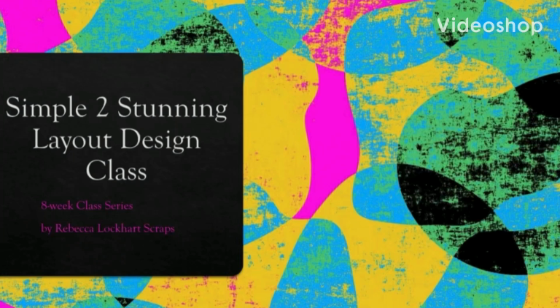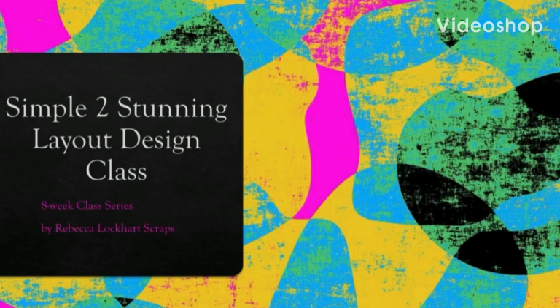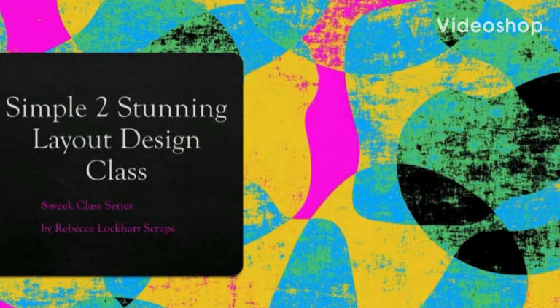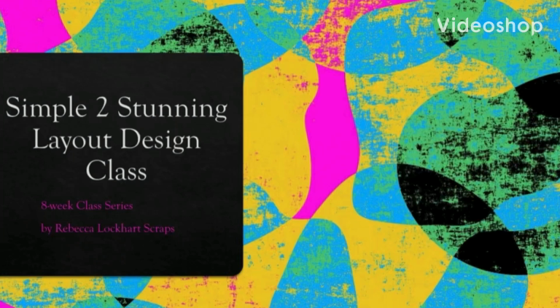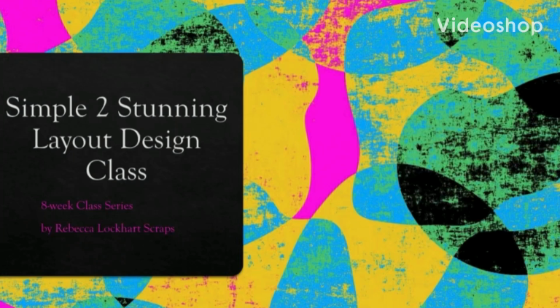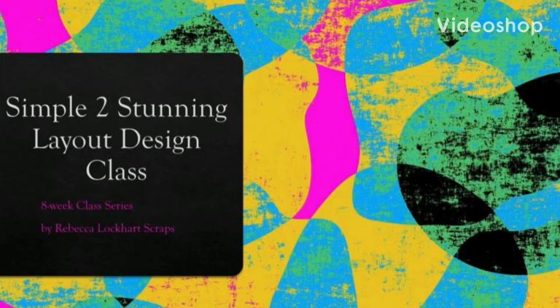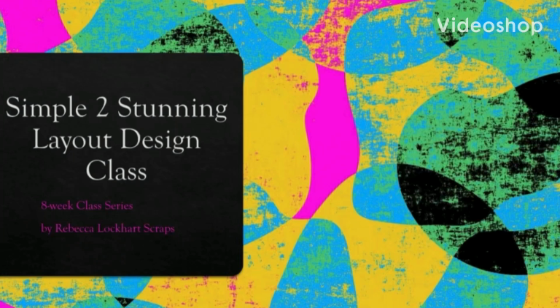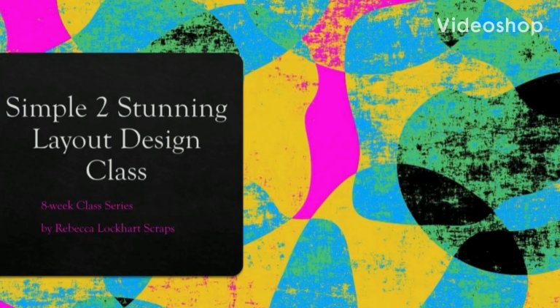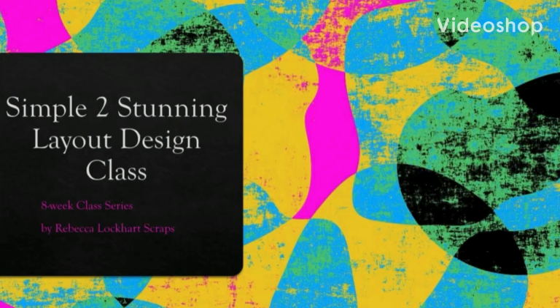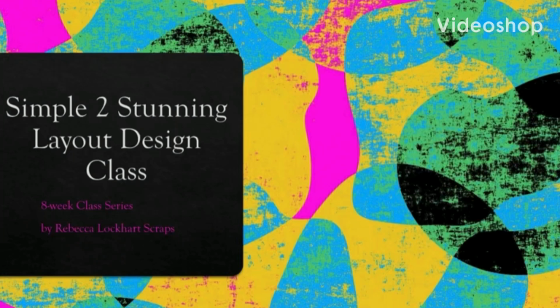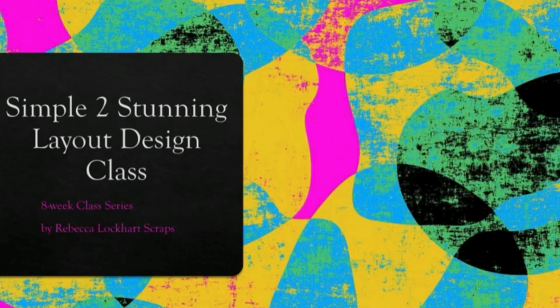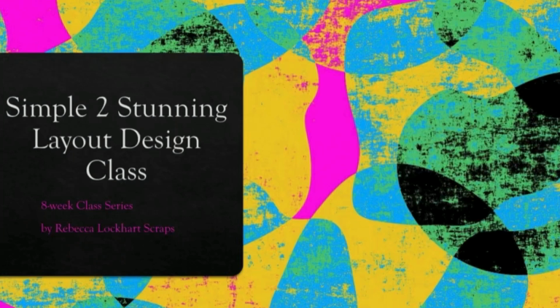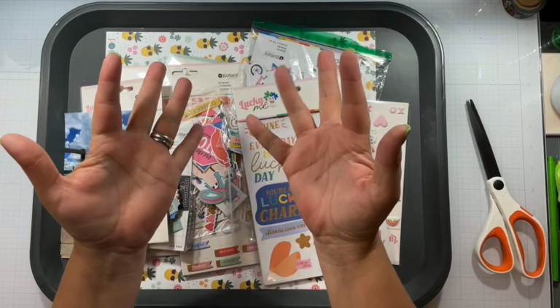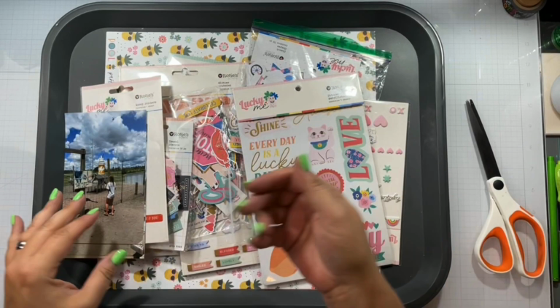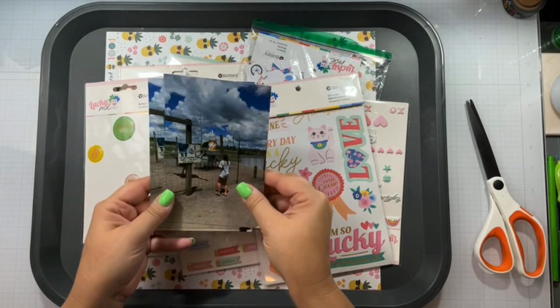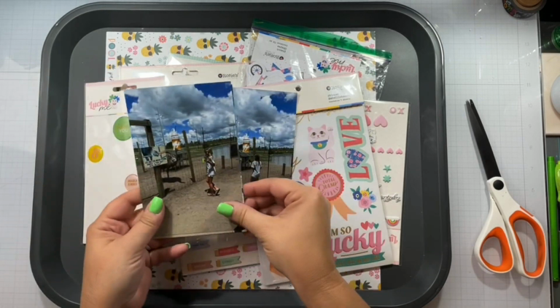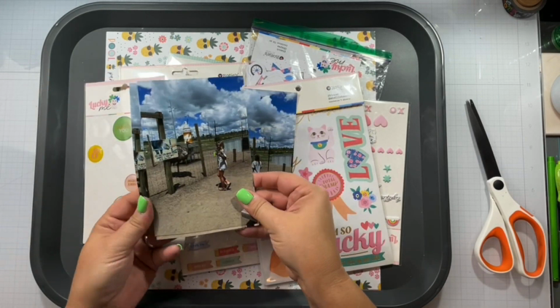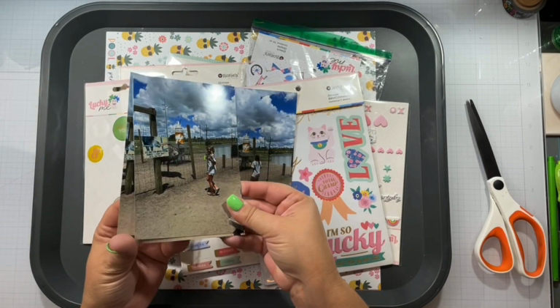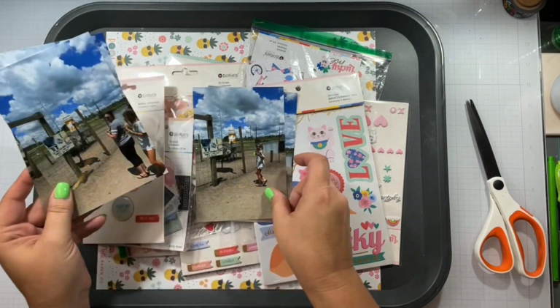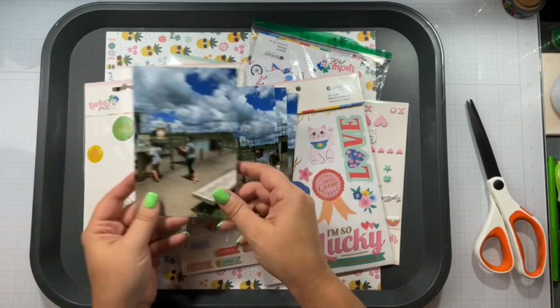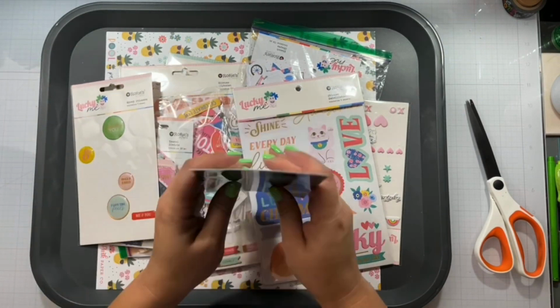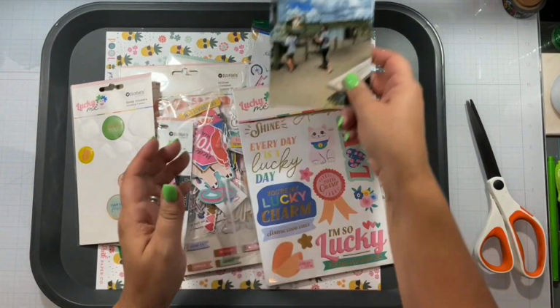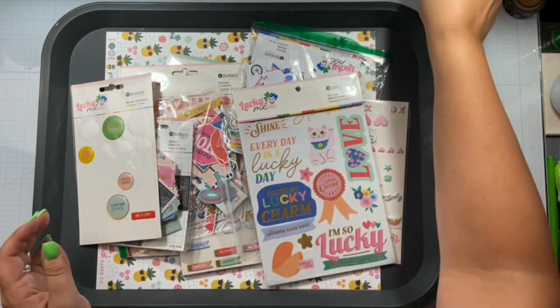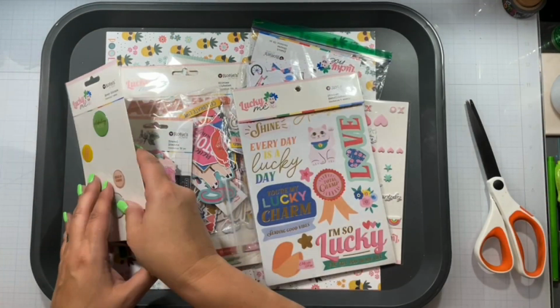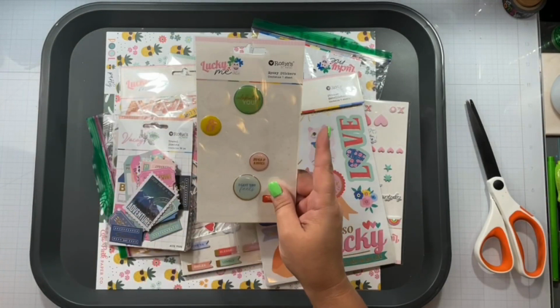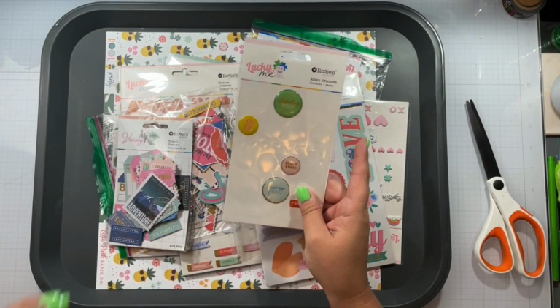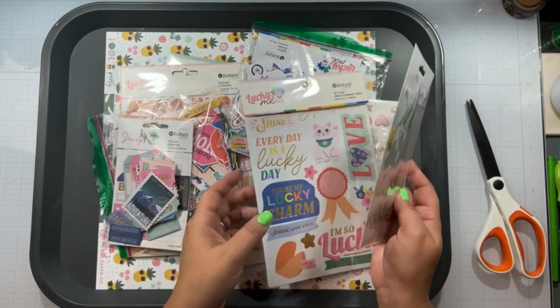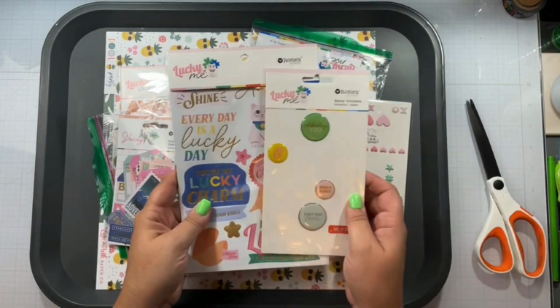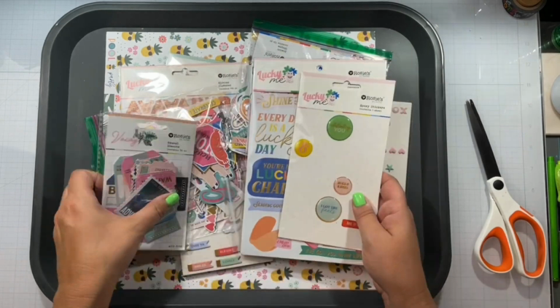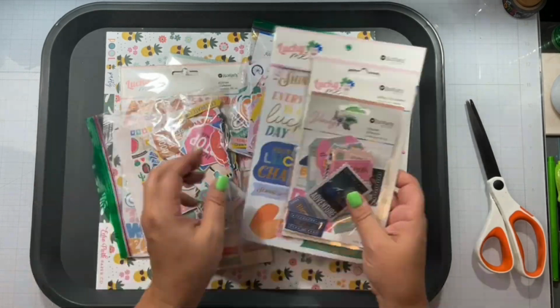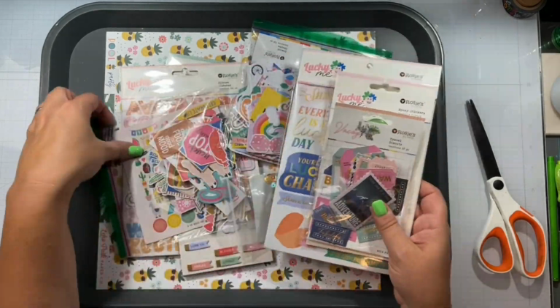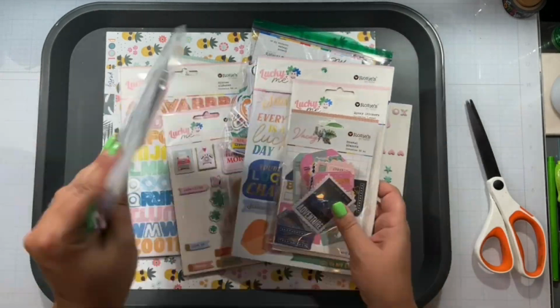Hello again, Rebecca here. Welcome back to my channel and welcome back to Simple to Stunning Layout Design Class Week 8, the last week, and this is class 22.